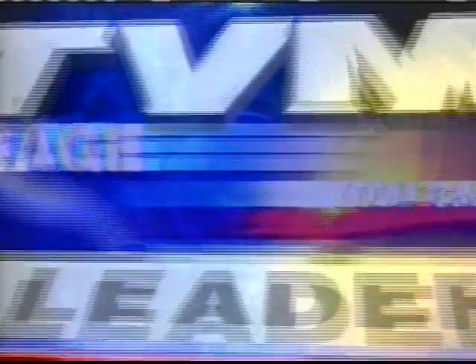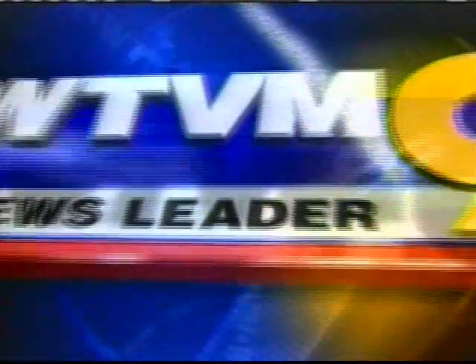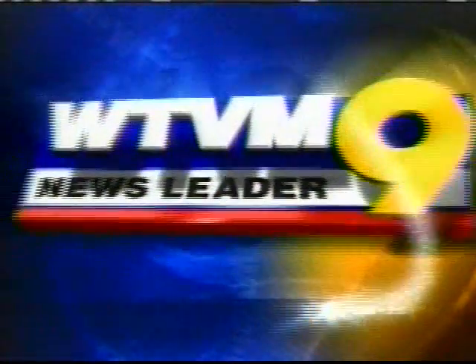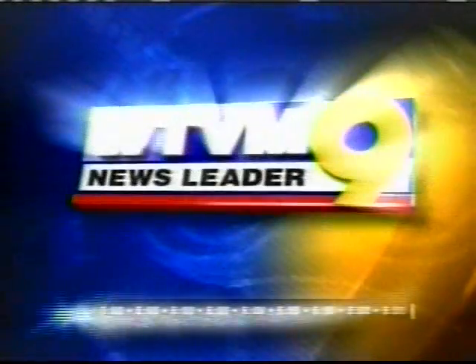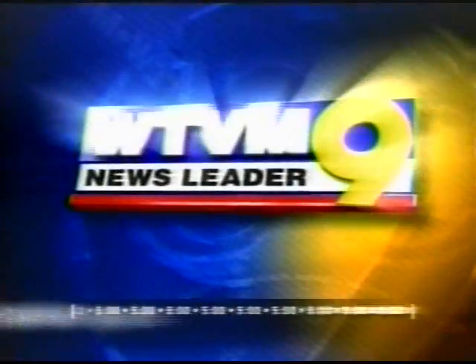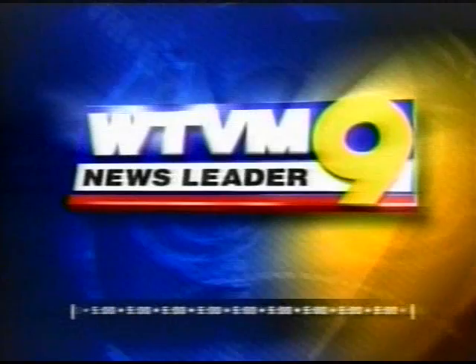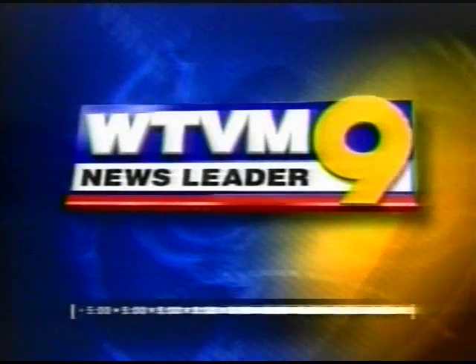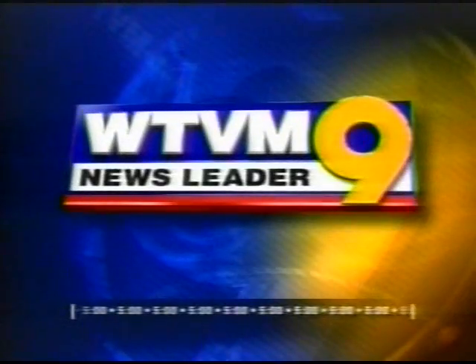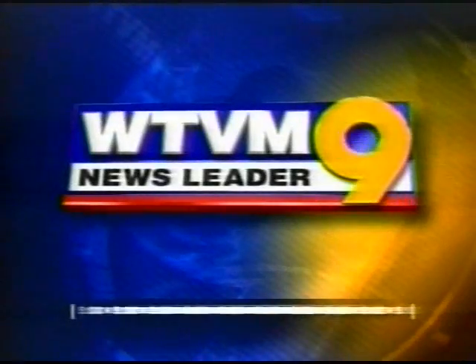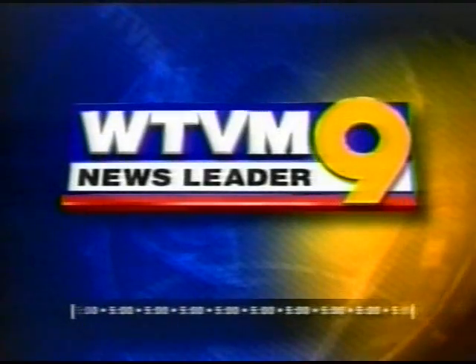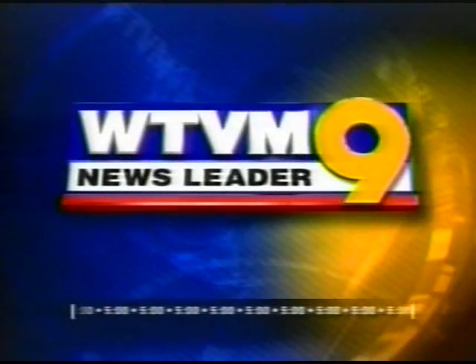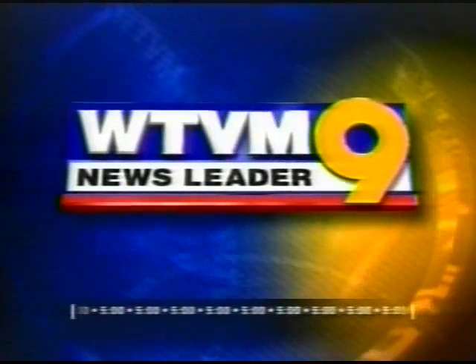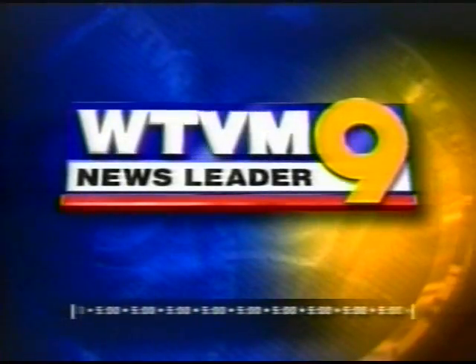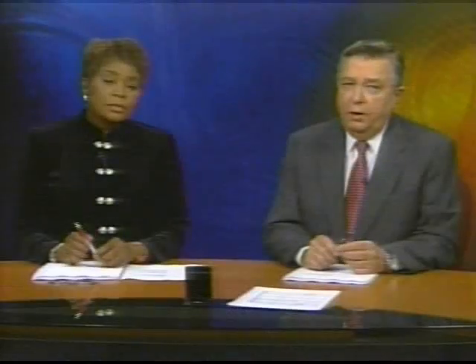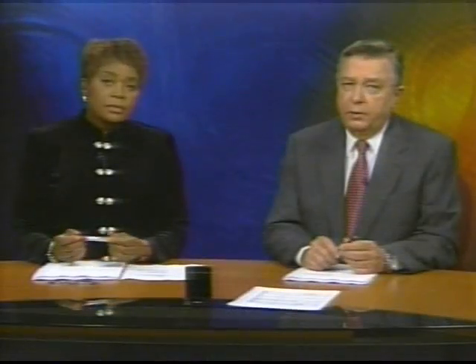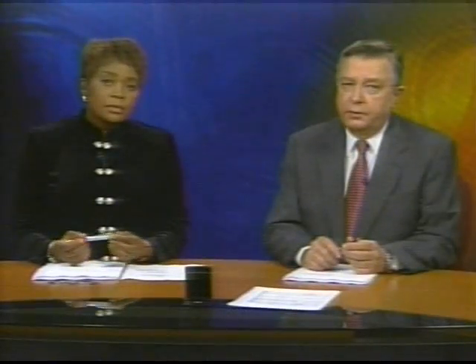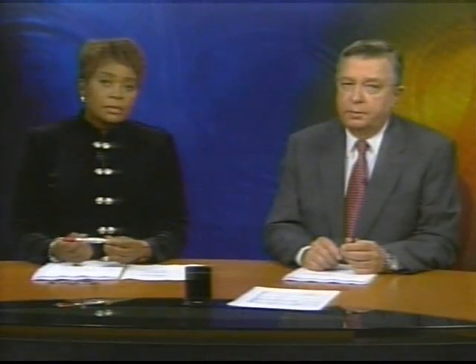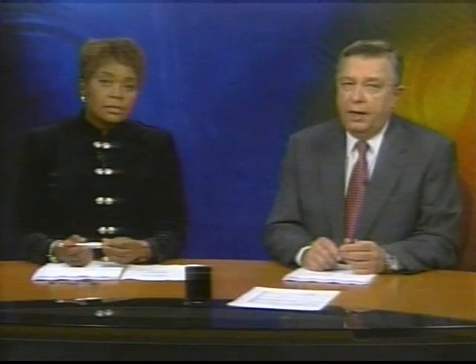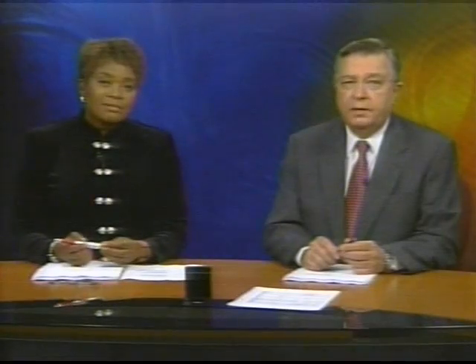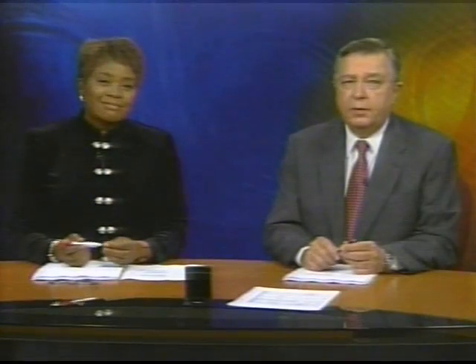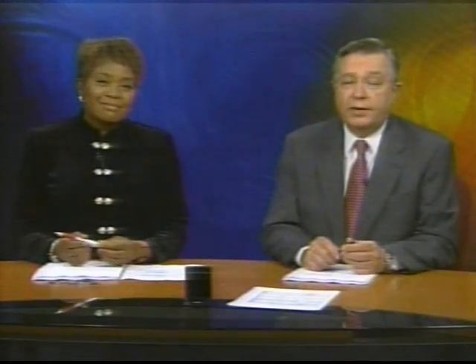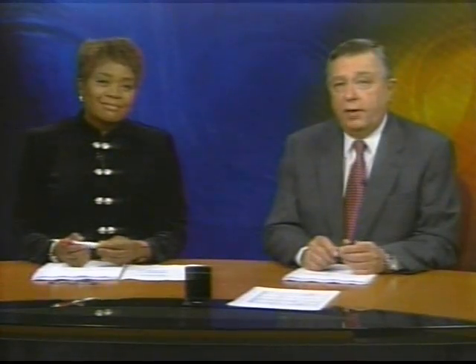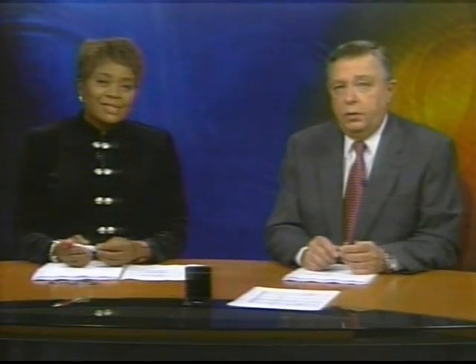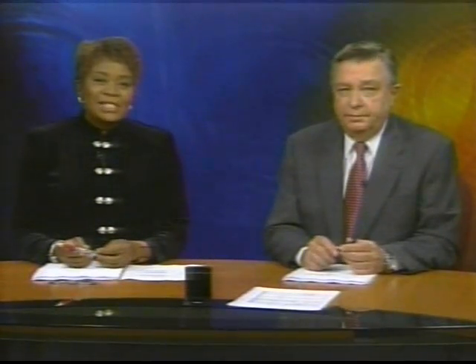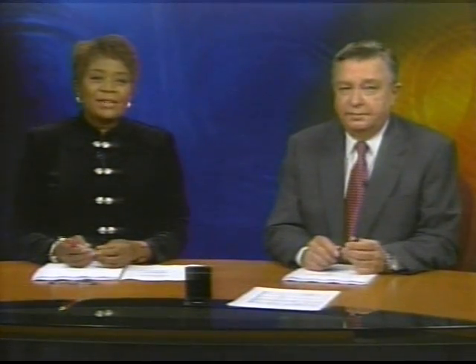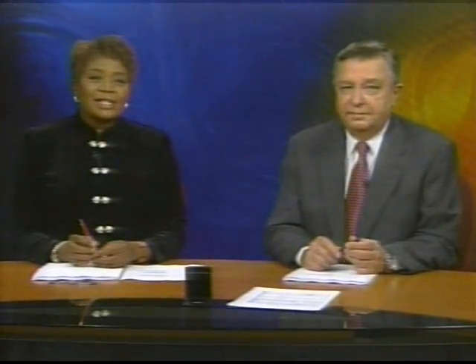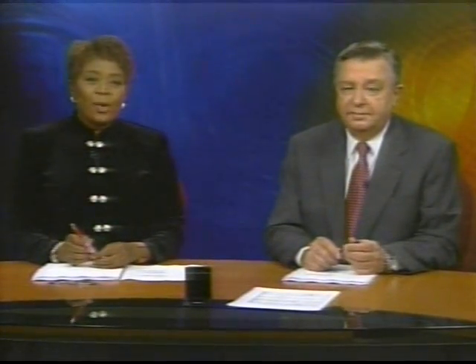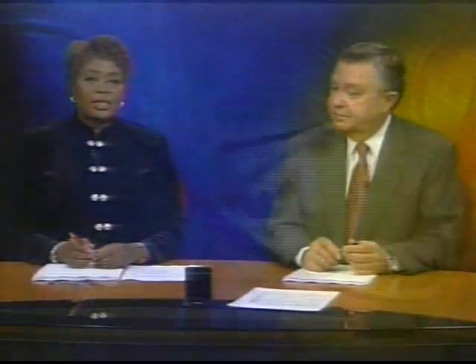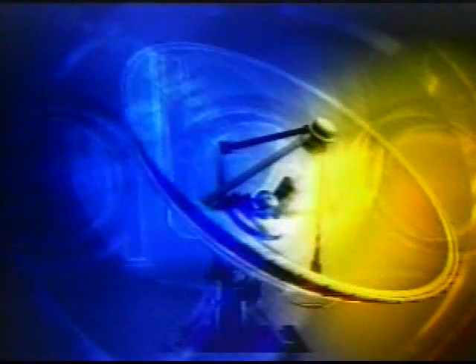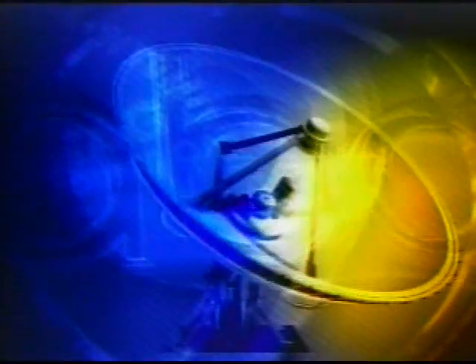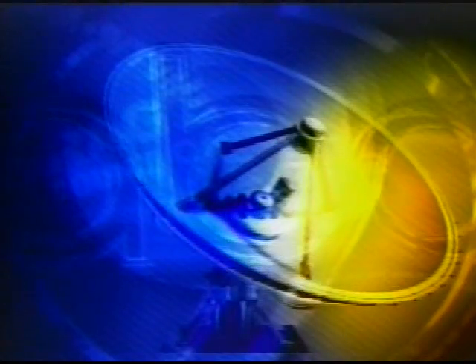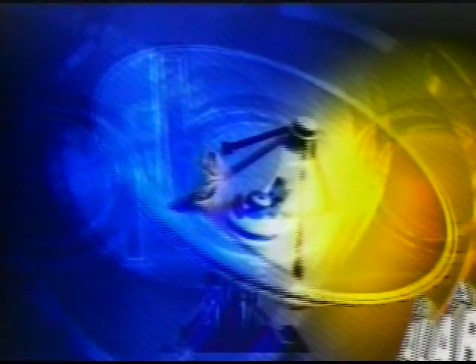From WTVN, this is News Leader 9 at 5. Auburn University students are busy helping the disabled exercise their right to vote. News Leader 9's Elizabeth White is introducing you to Prime 3.